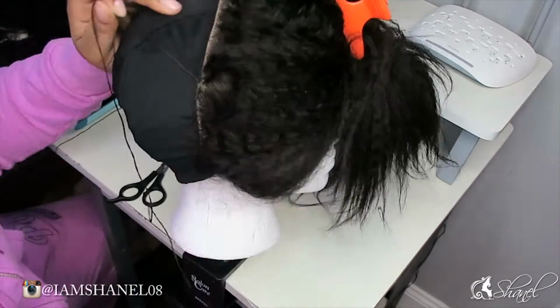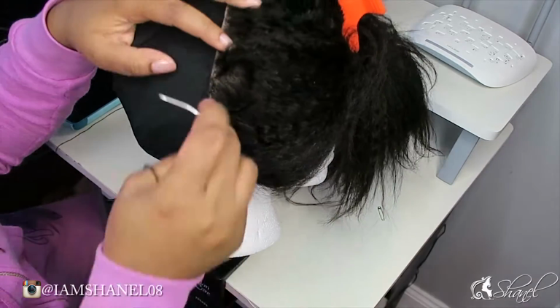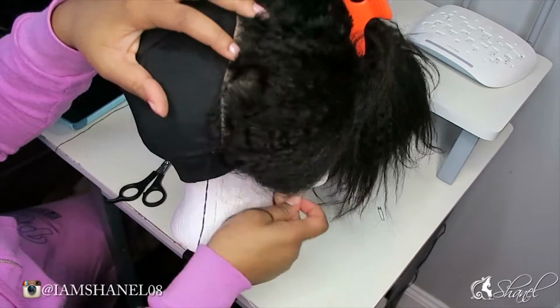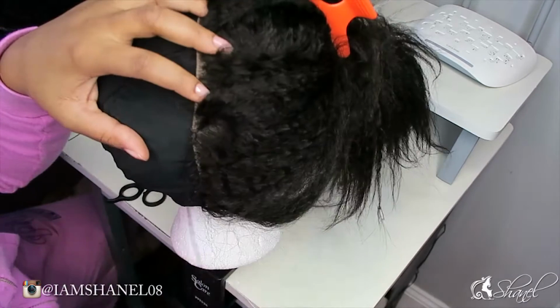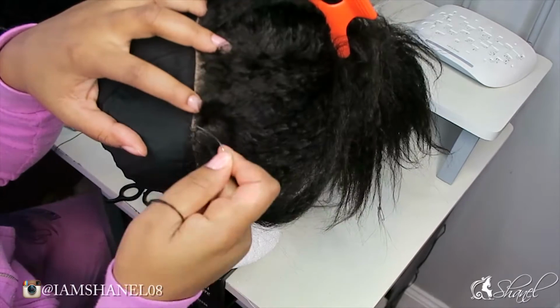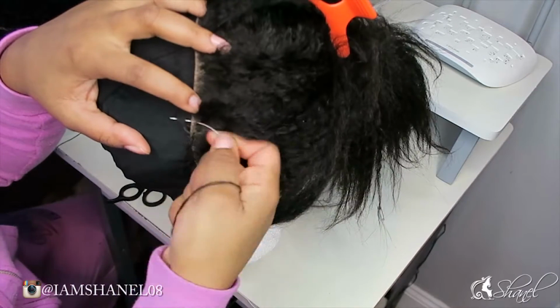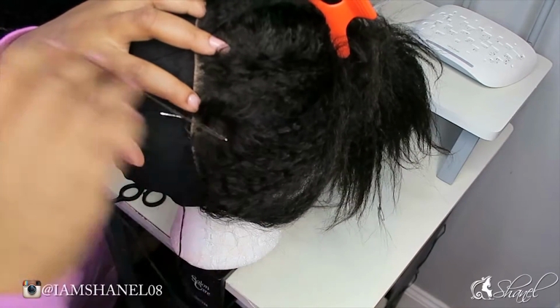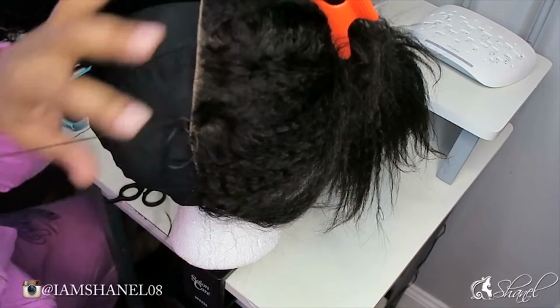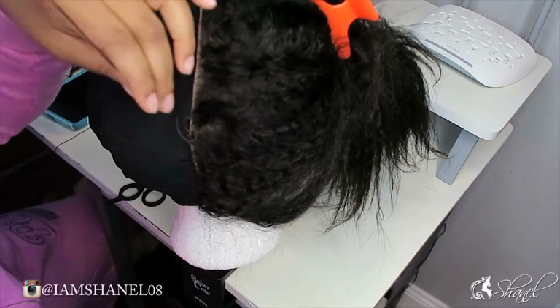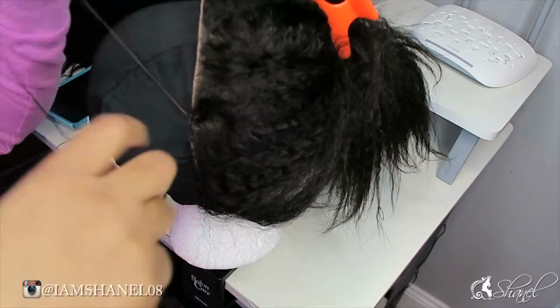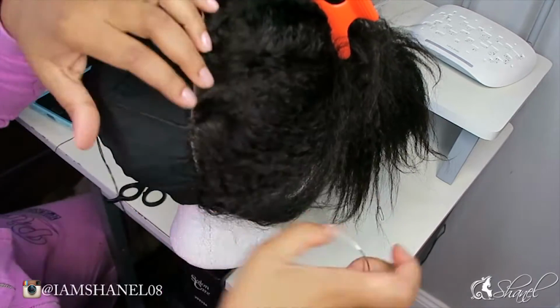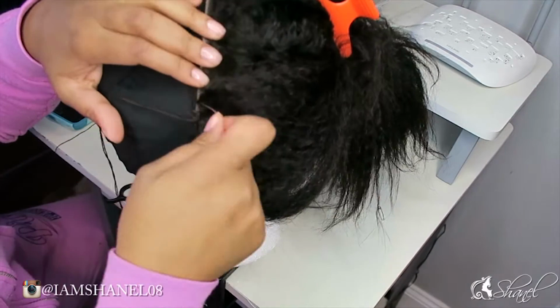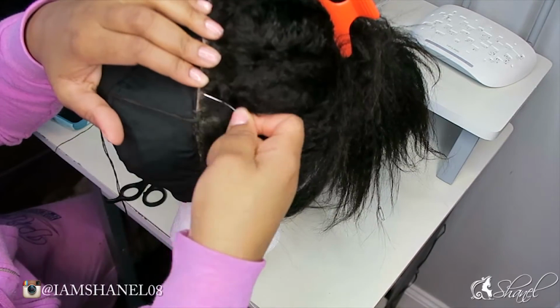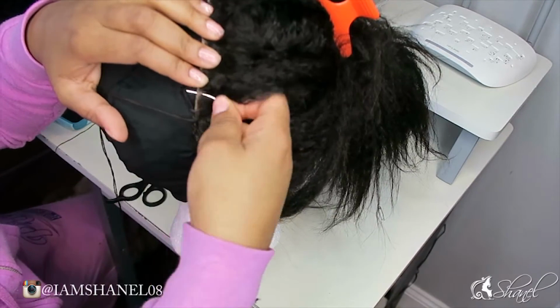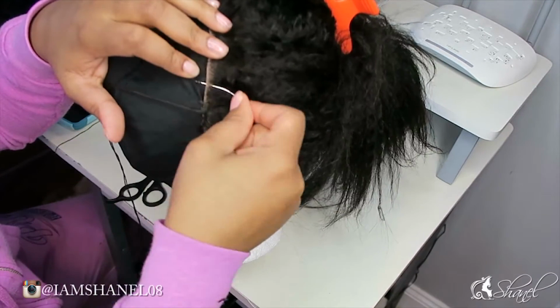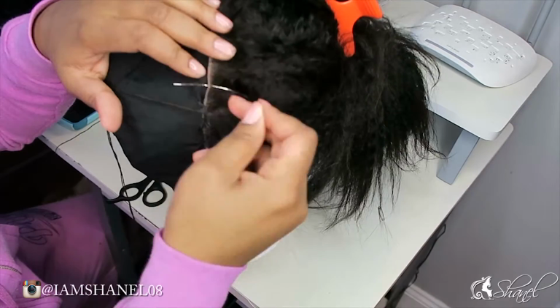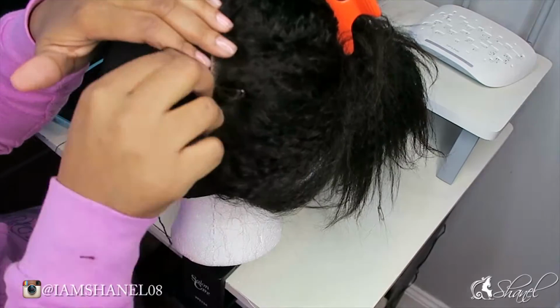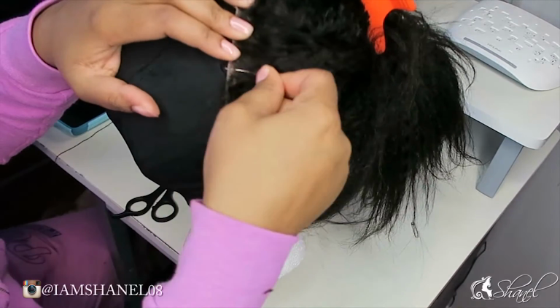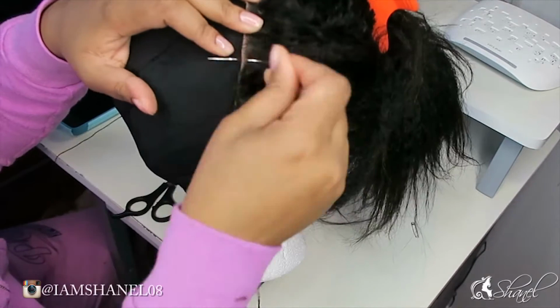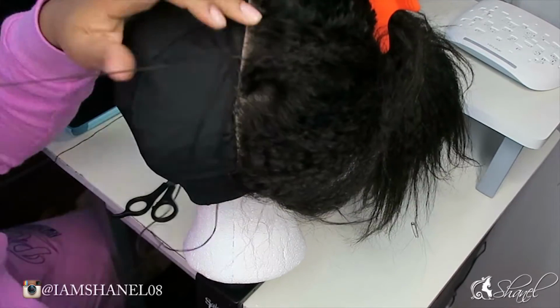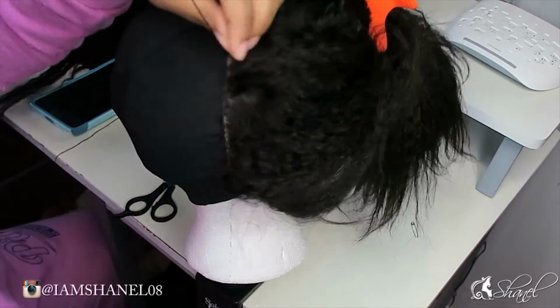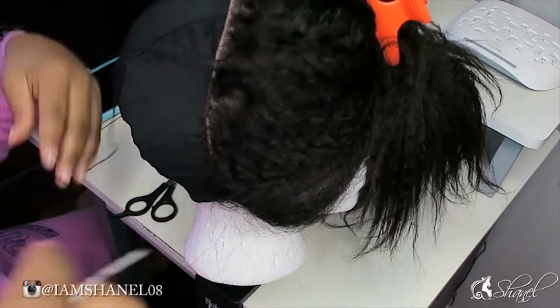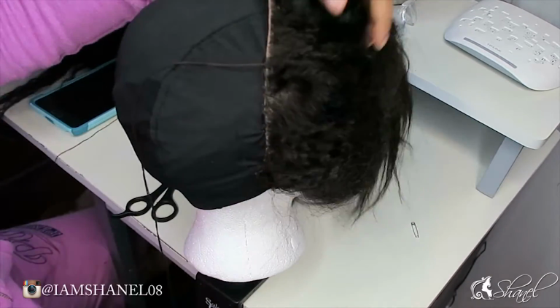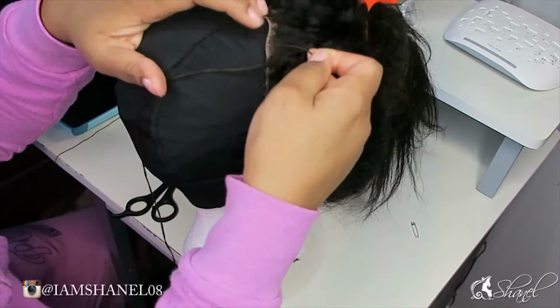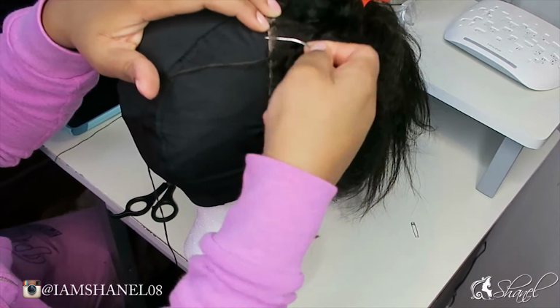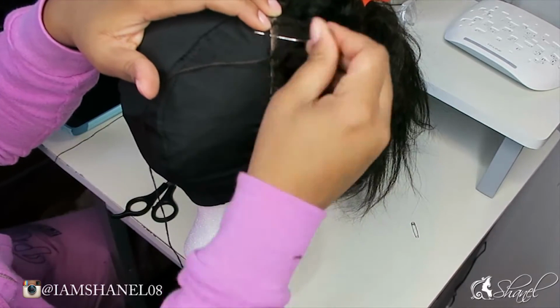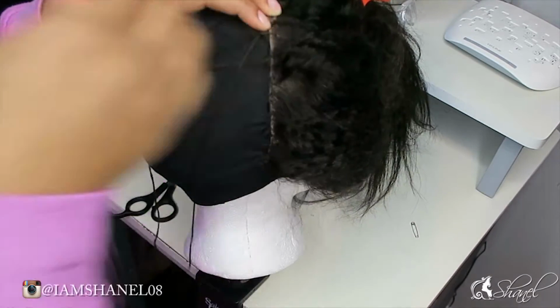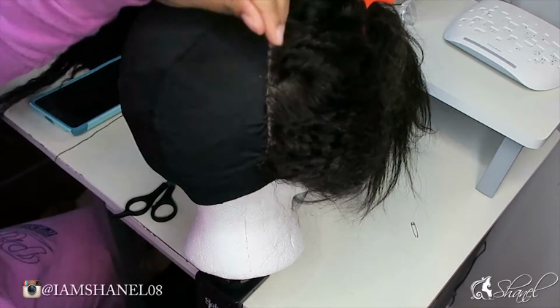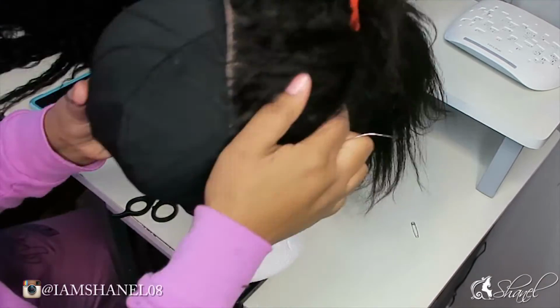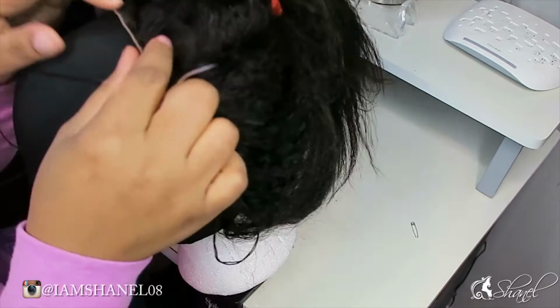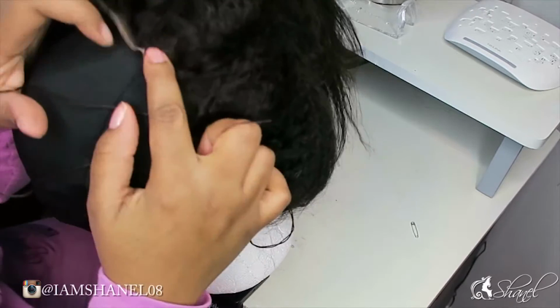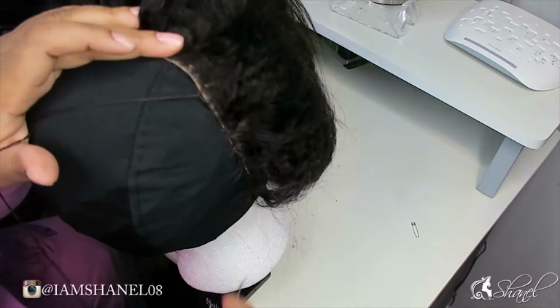I had the craziest time trying to get this styrofoam head to stay in place. I need to get a new stand ASAP because I do not like it falling over — it just constantly kept doing it and it was making my job hard.